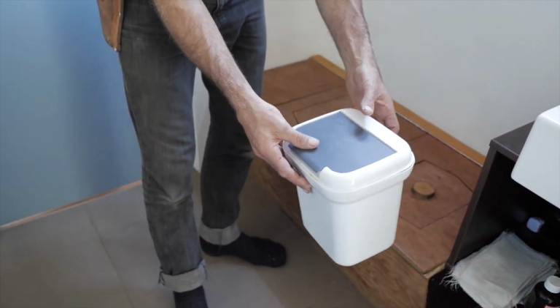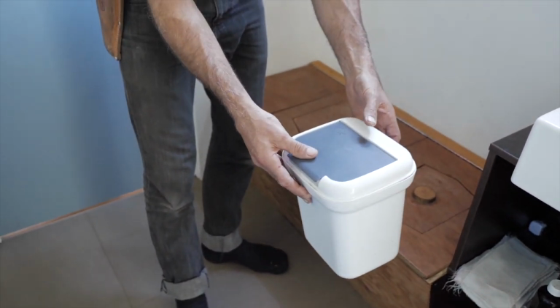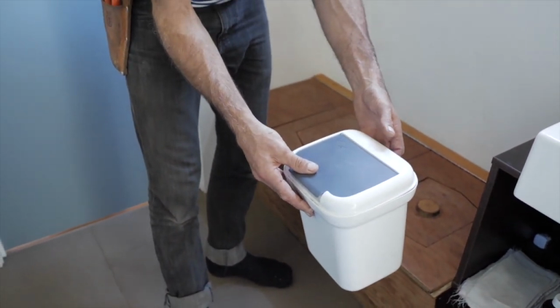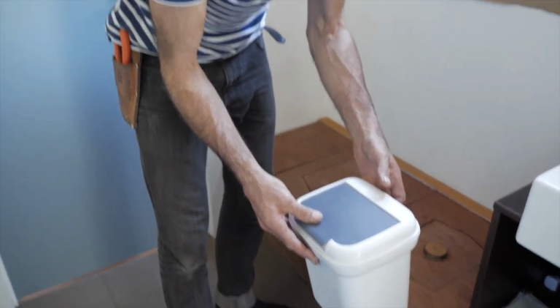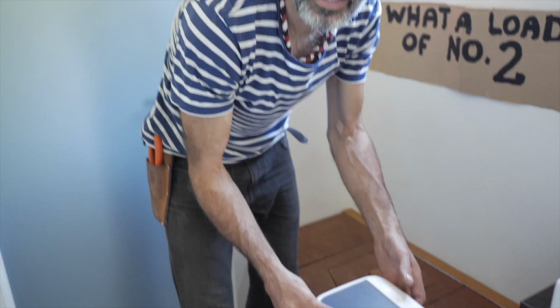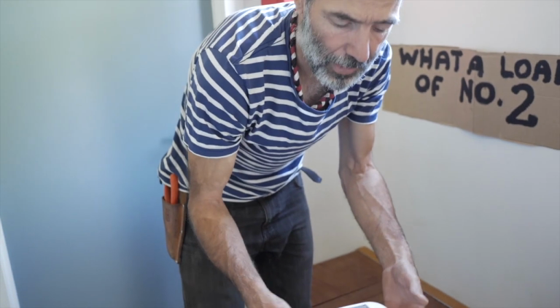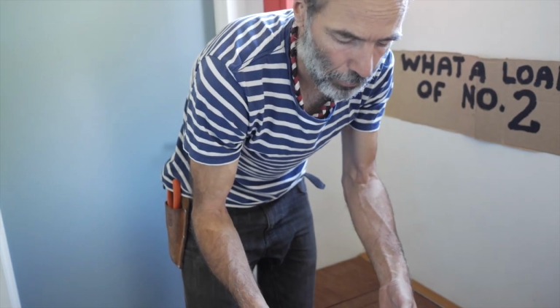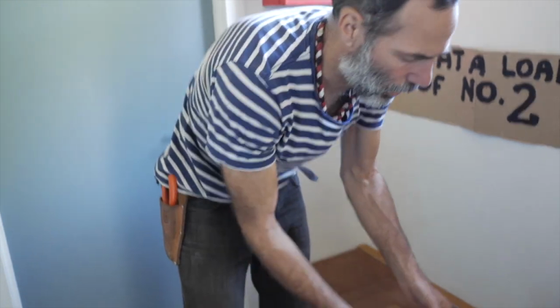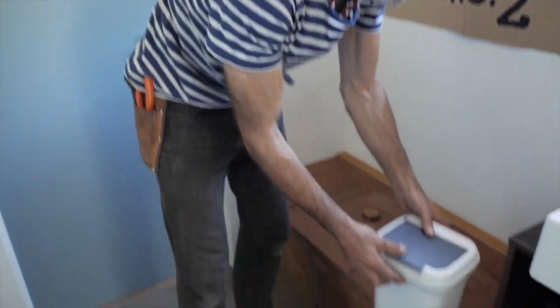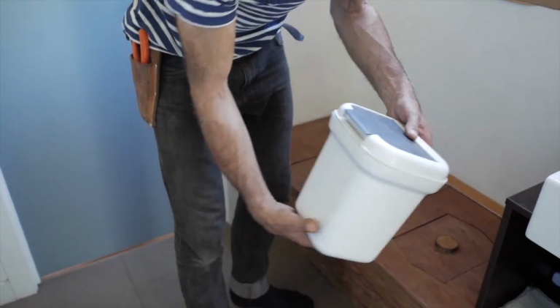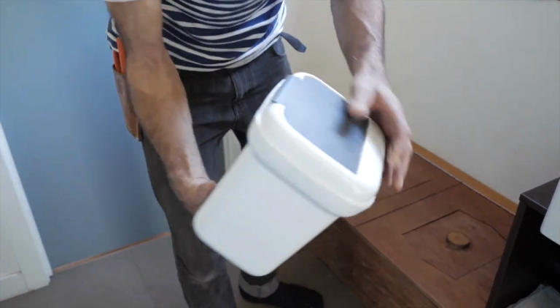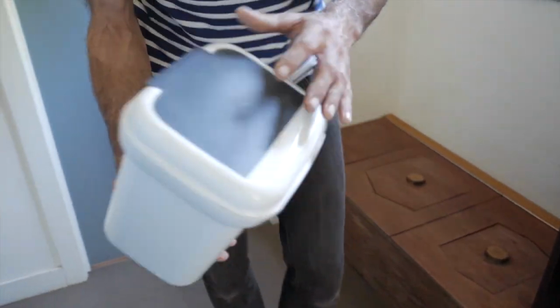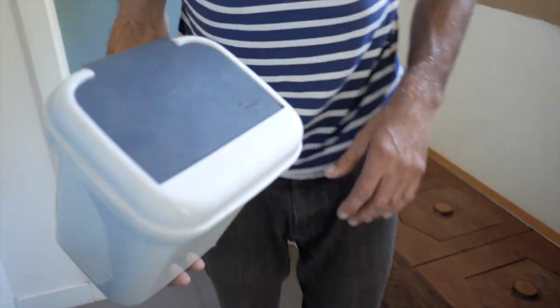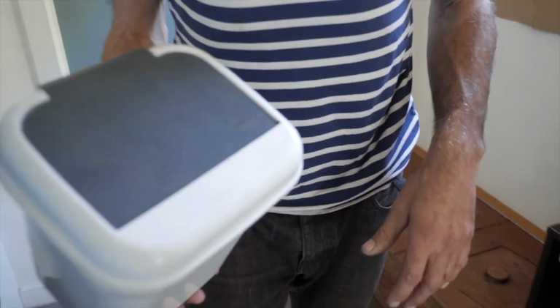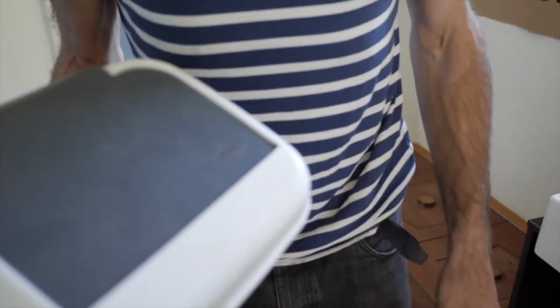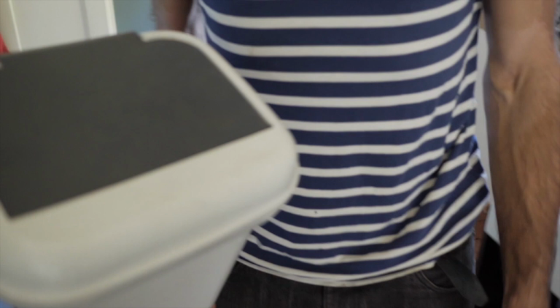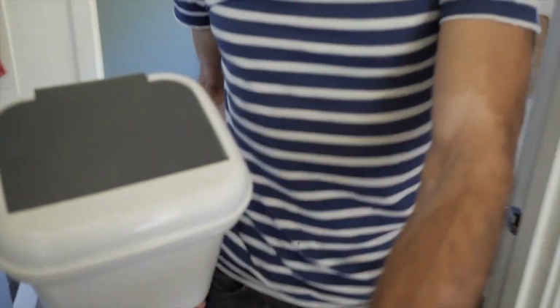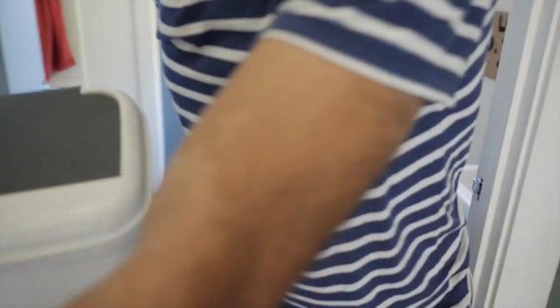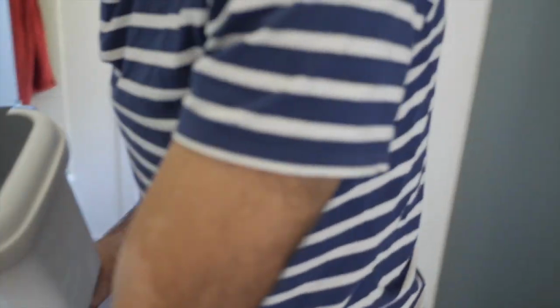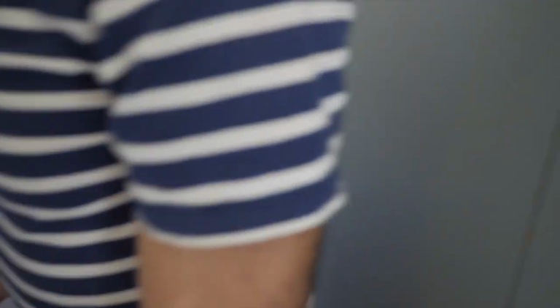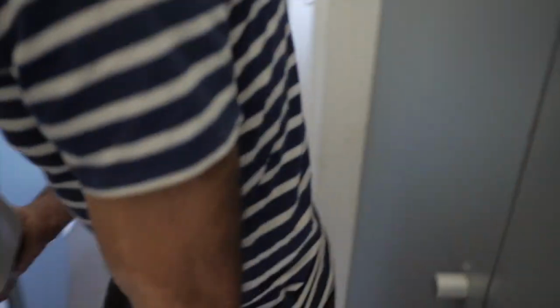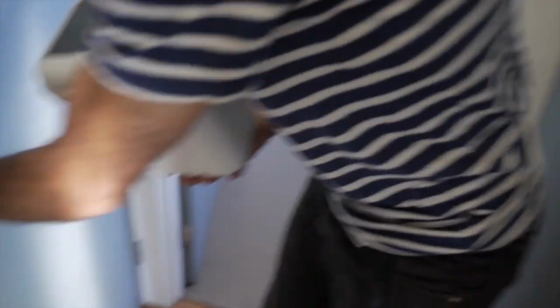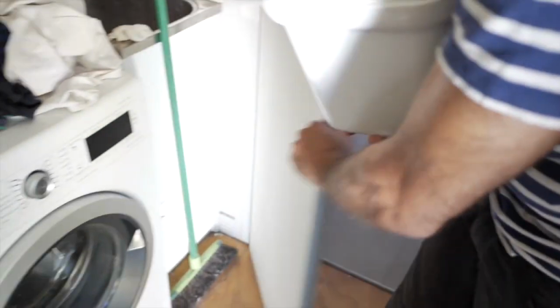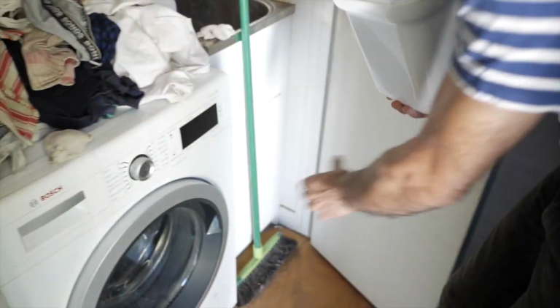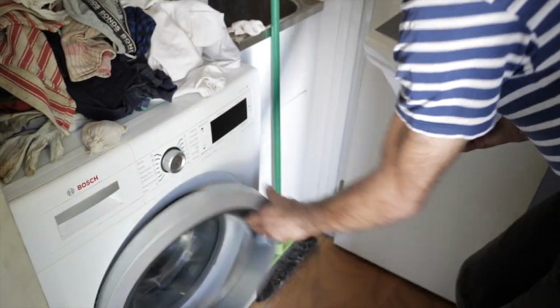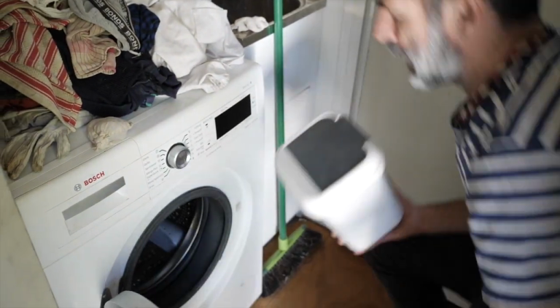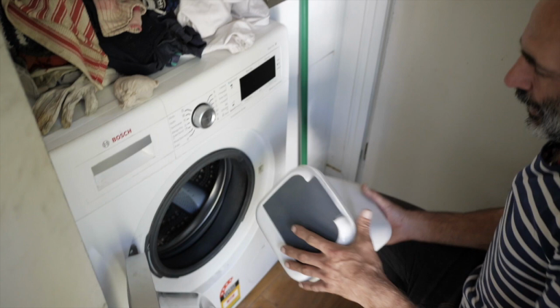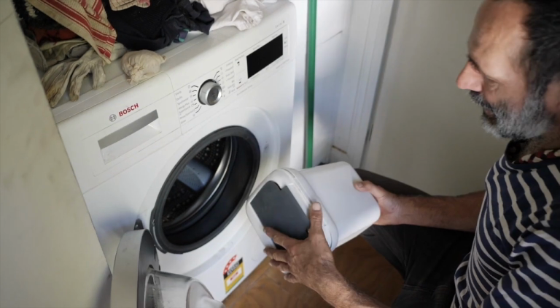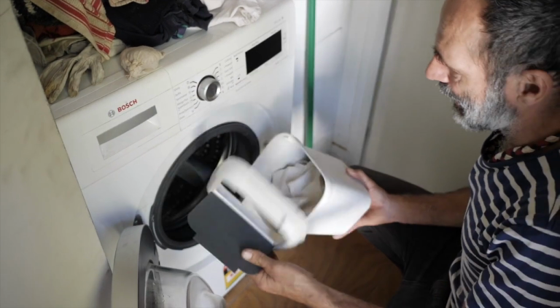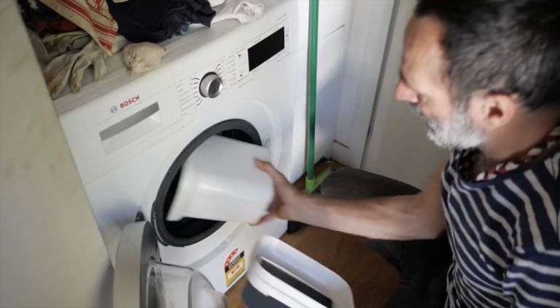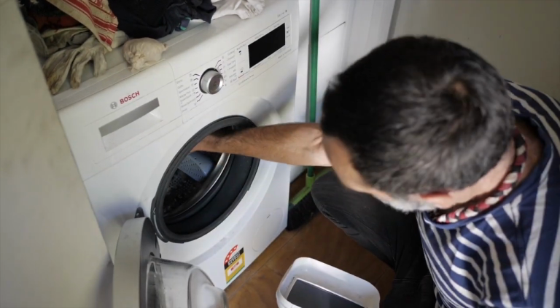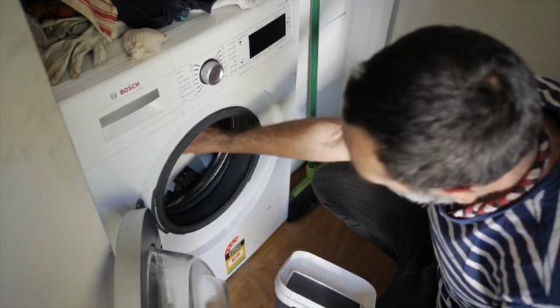About every five days, maybe a week, we put it in the wash. We just move it through to the washing machine when it's ready — when it's full and we're running low, they go straight in.